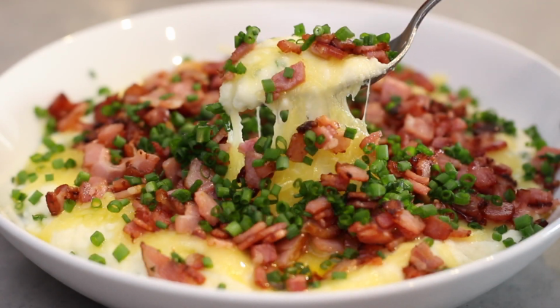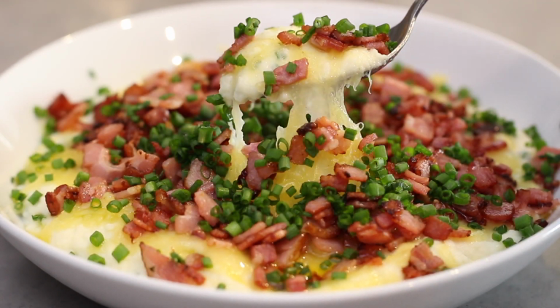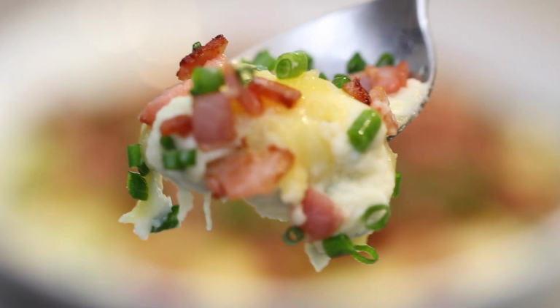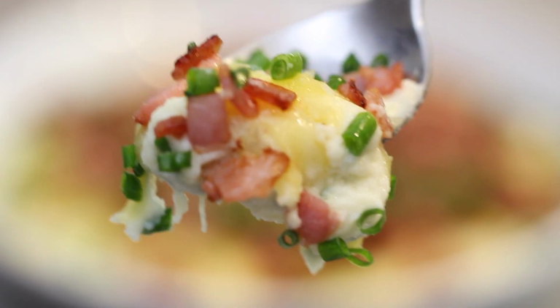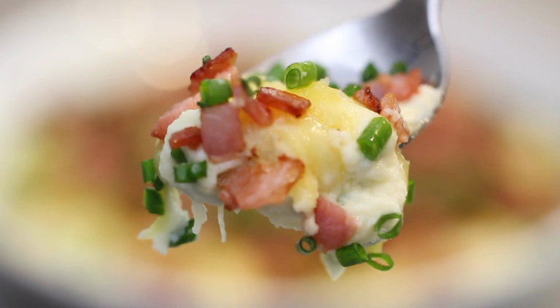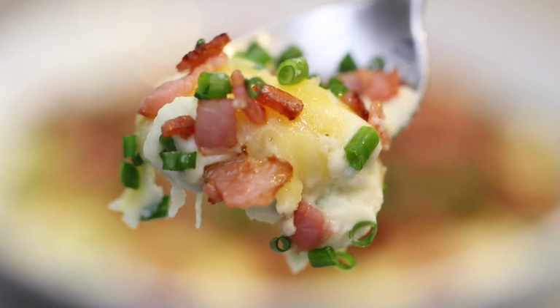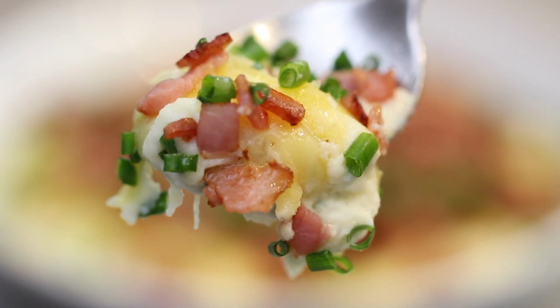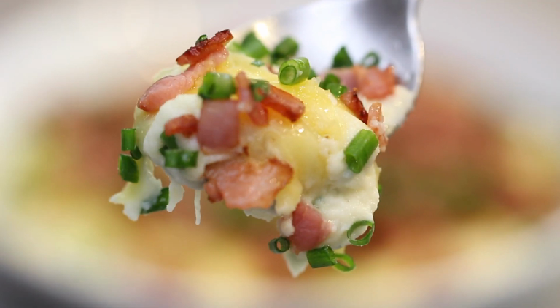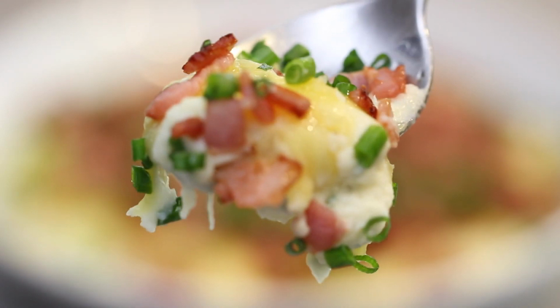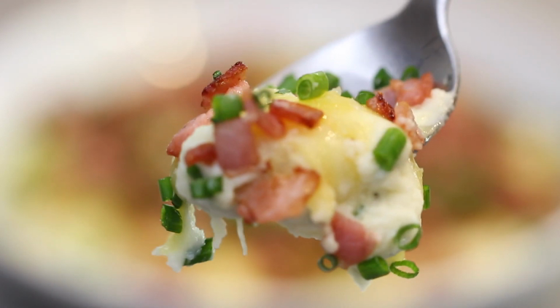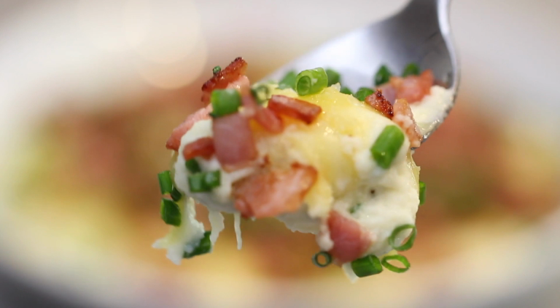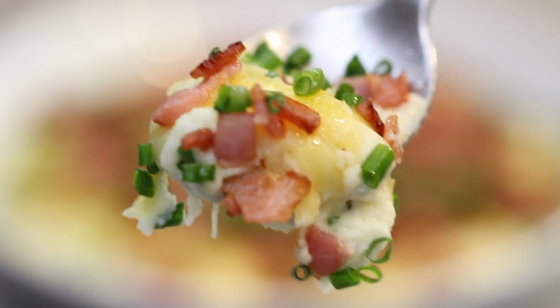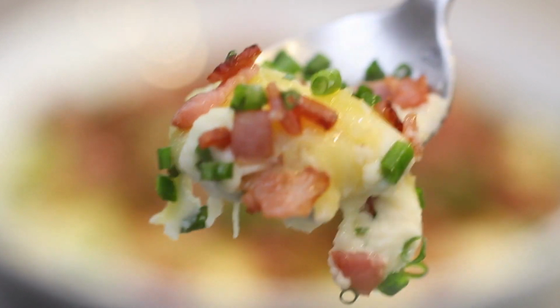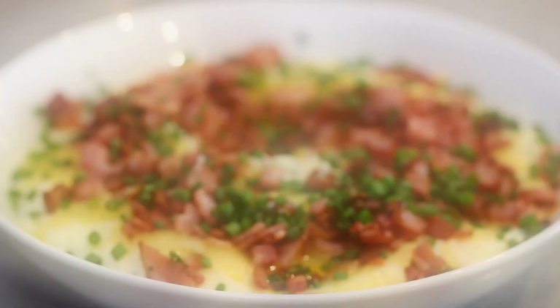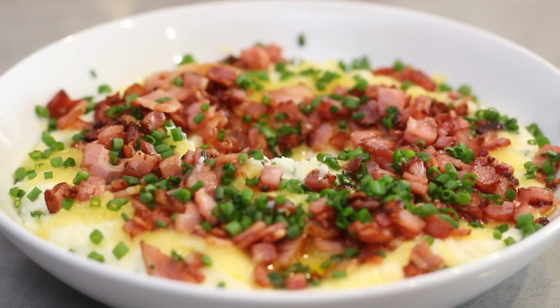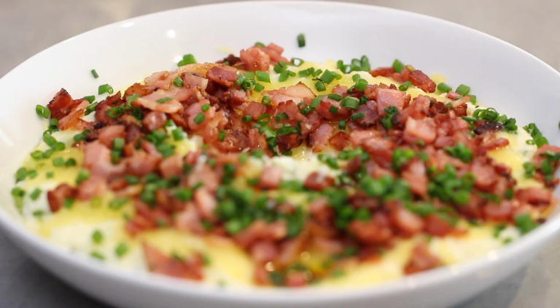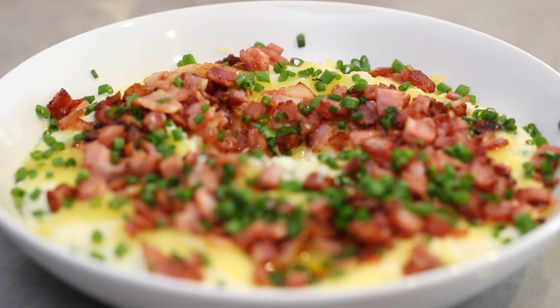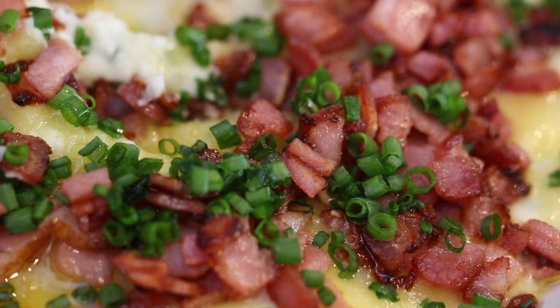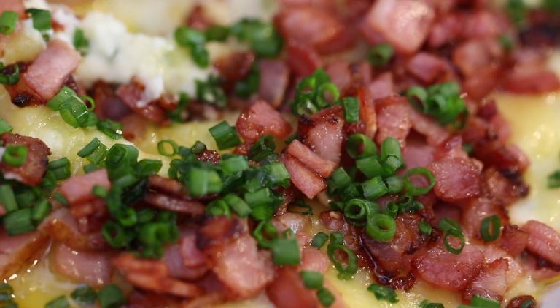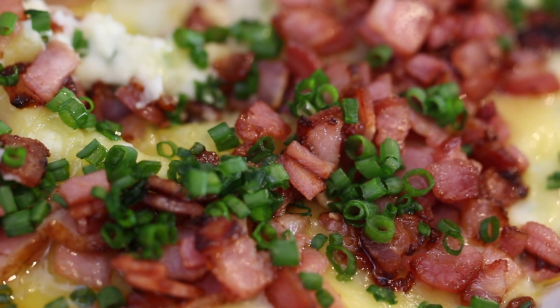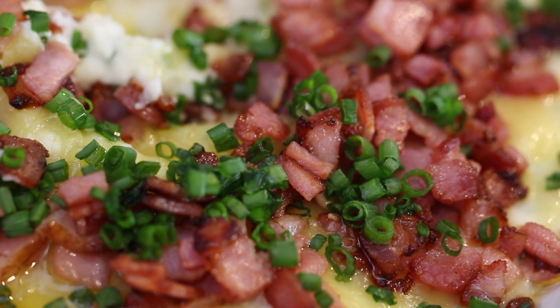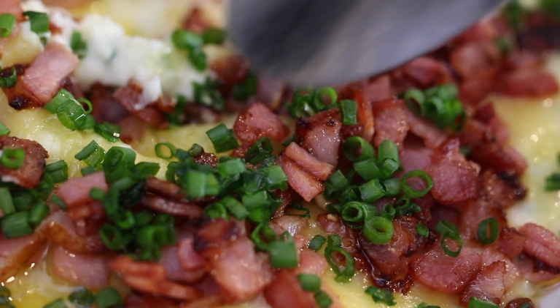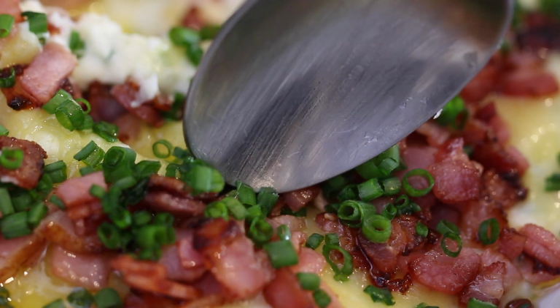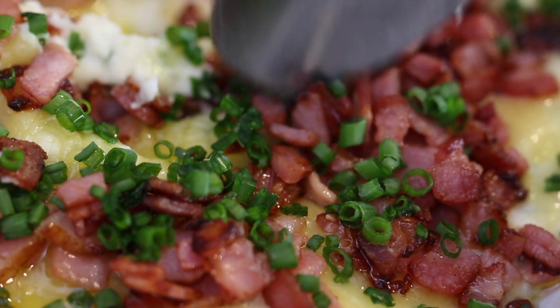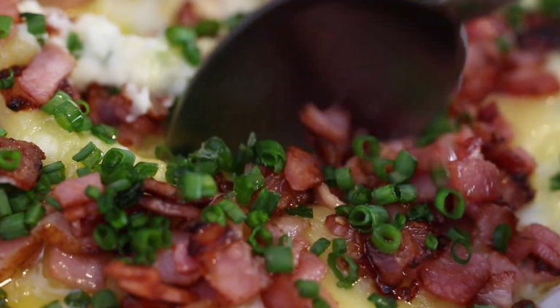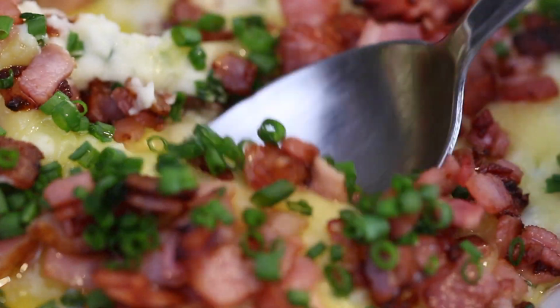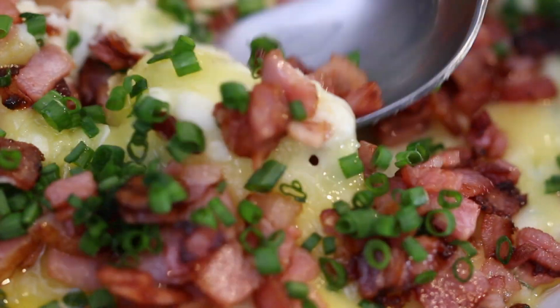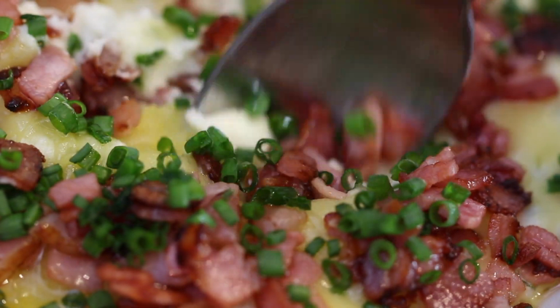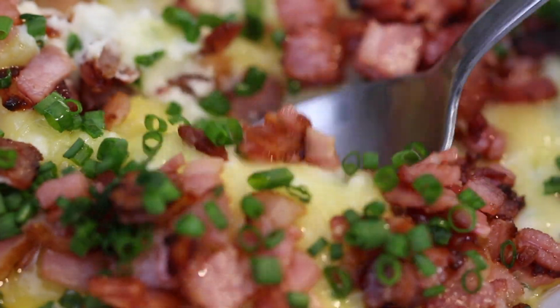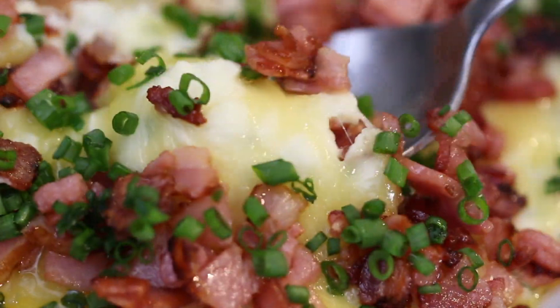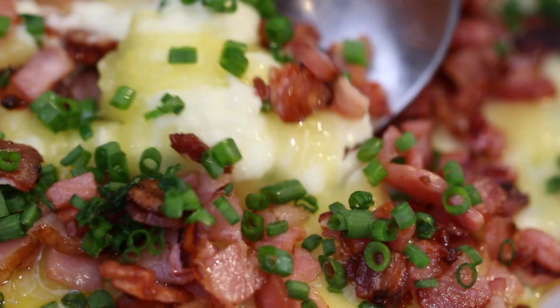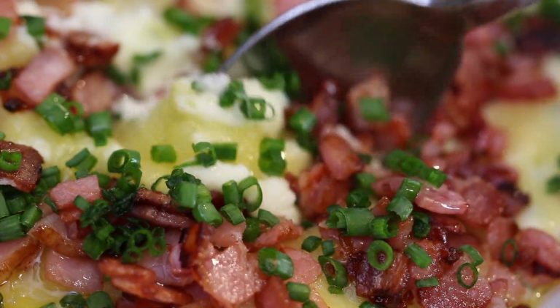It makes an amazing side dish or a meal in itself. It's lower in carbs than mashed potato, making it keto friendly. I'm sure it will soon become a favourite meal in your home.